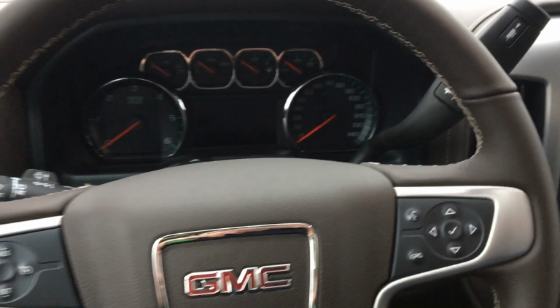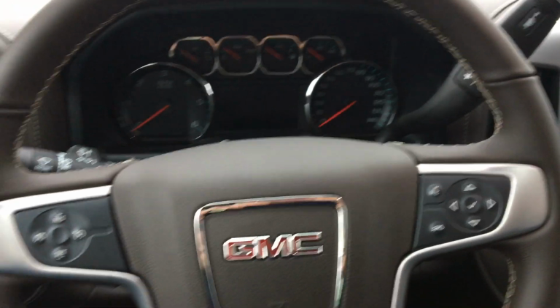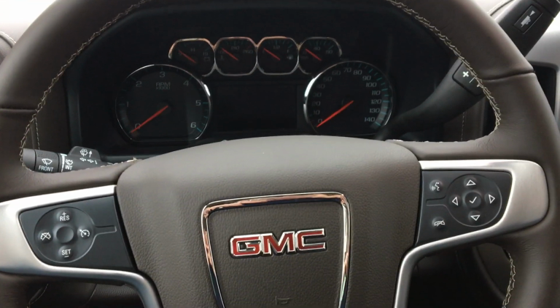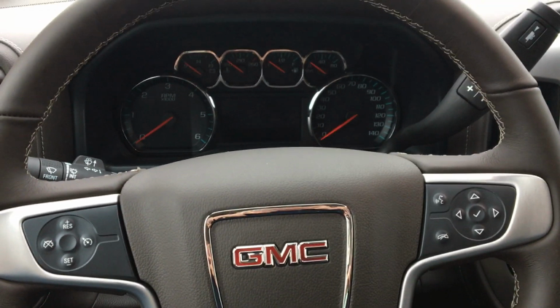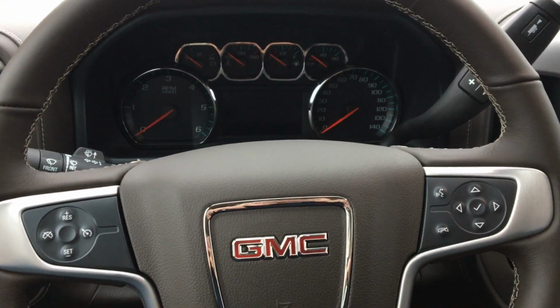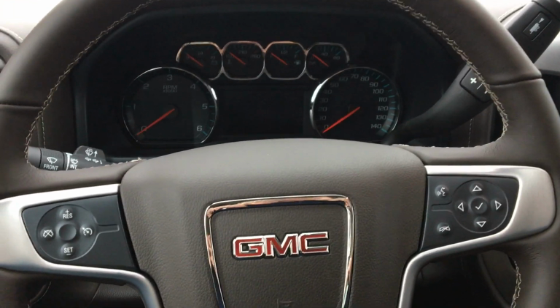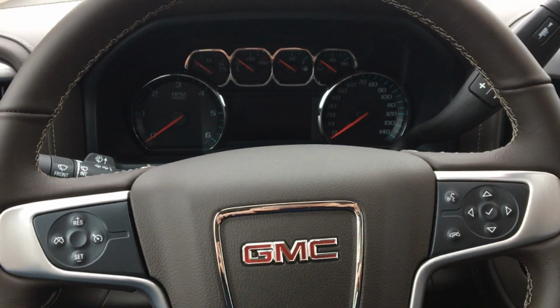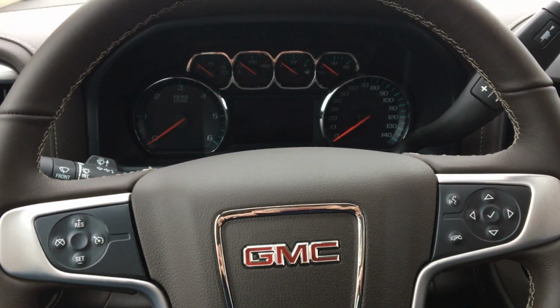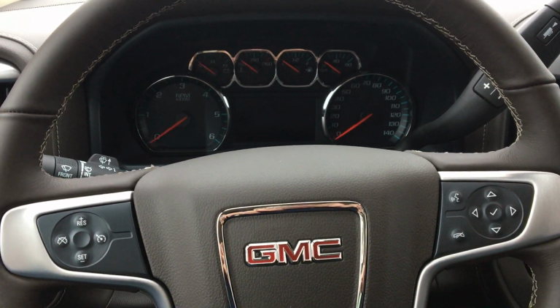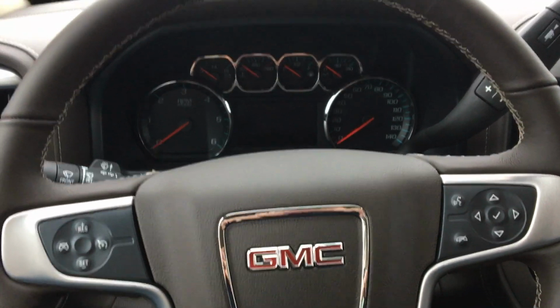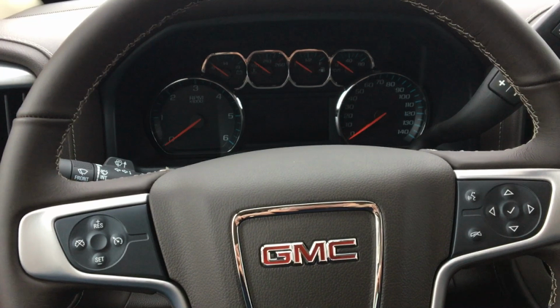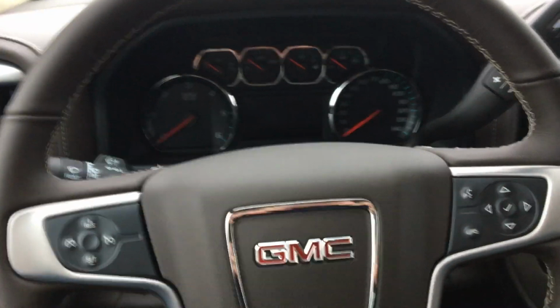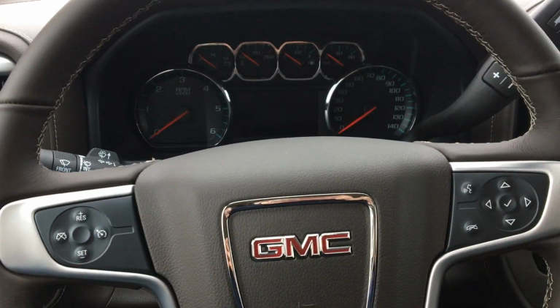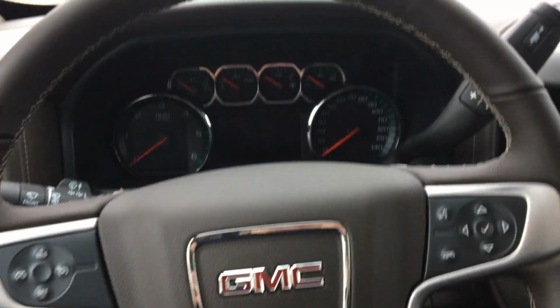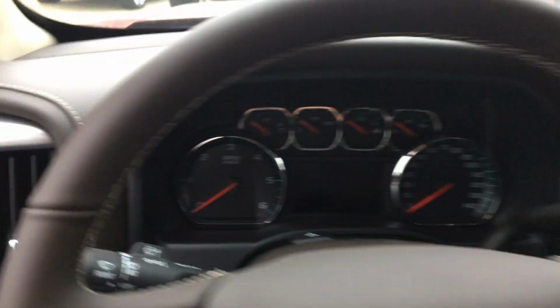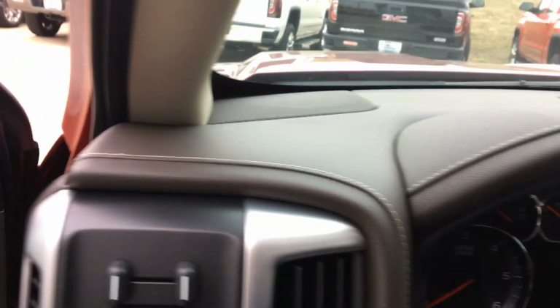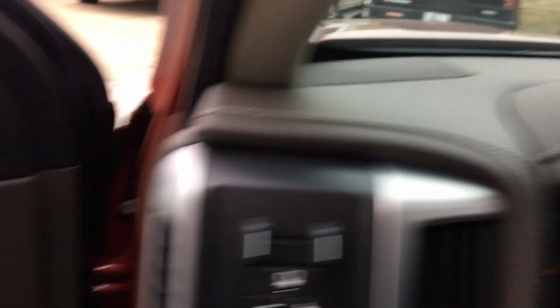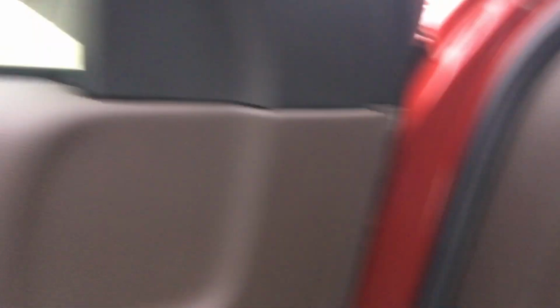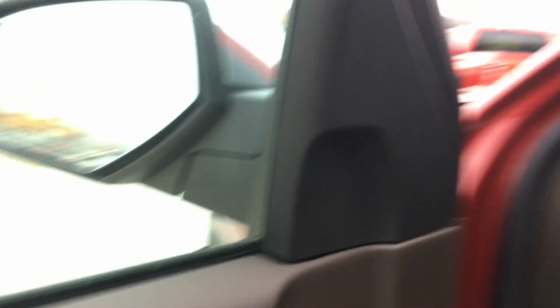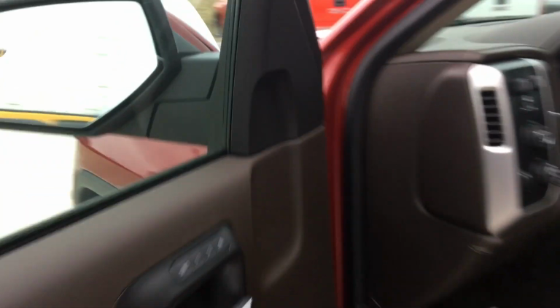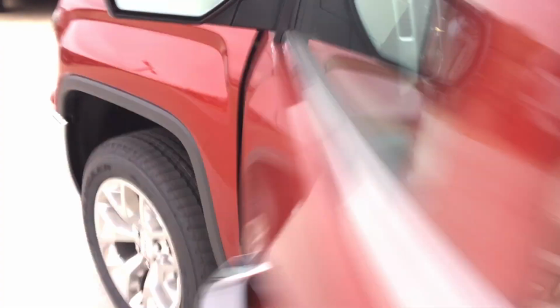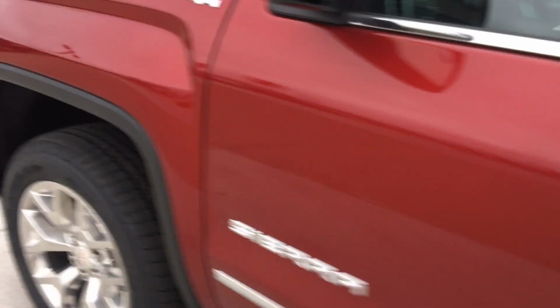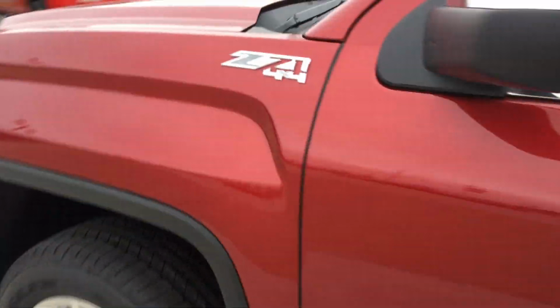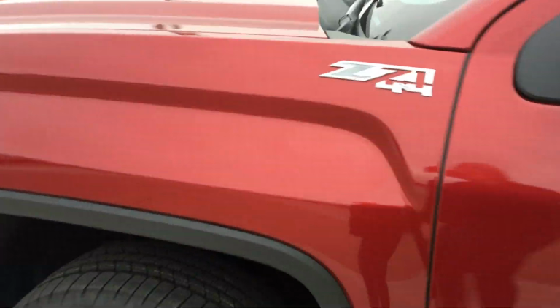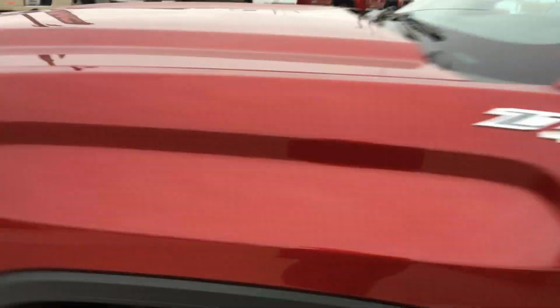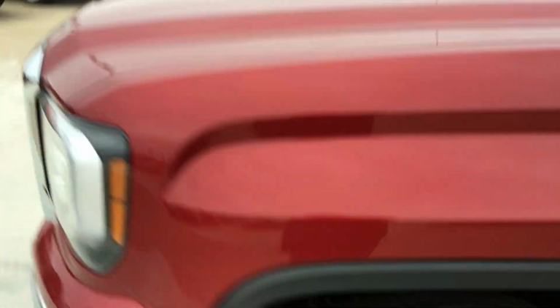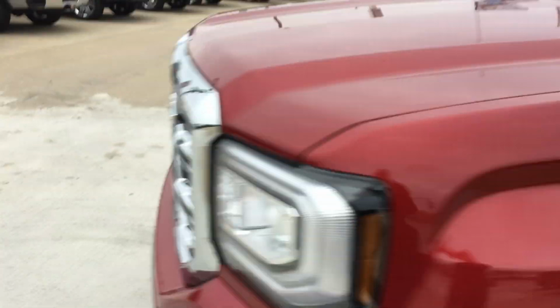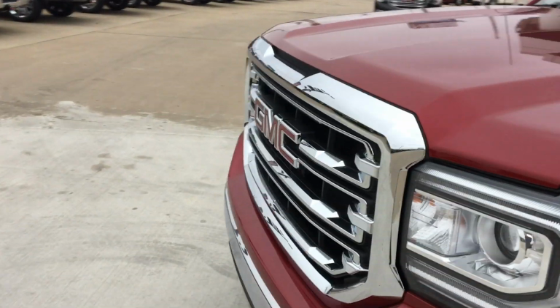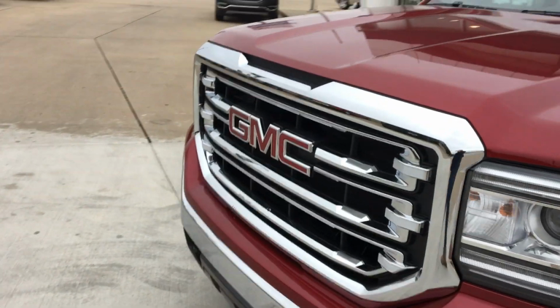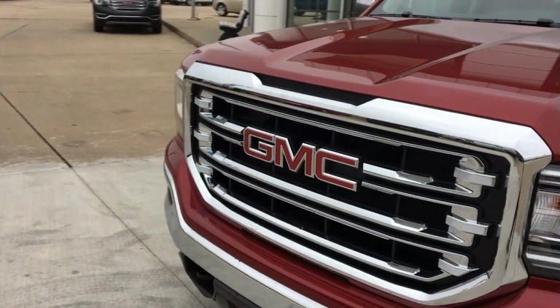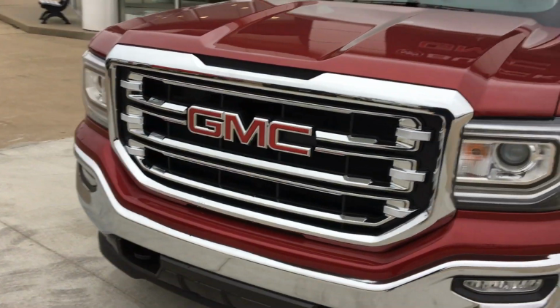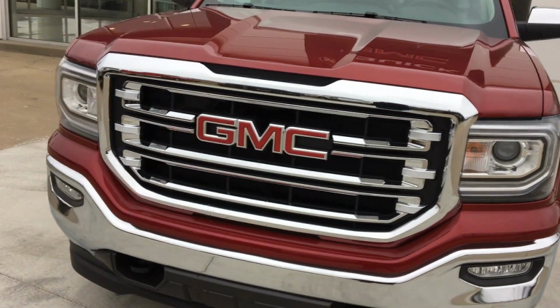The steering wheel features hands-free calling controls, as well as audio controls and cruise. The exterior of the vehicle features chrome trim and lettering, and a beautiful chrome grille.